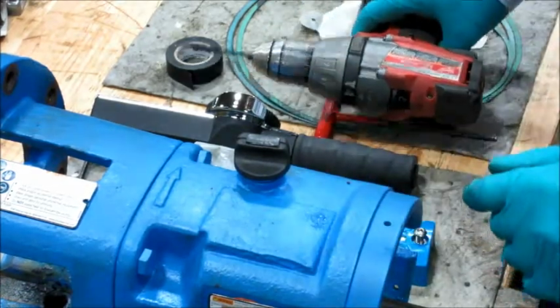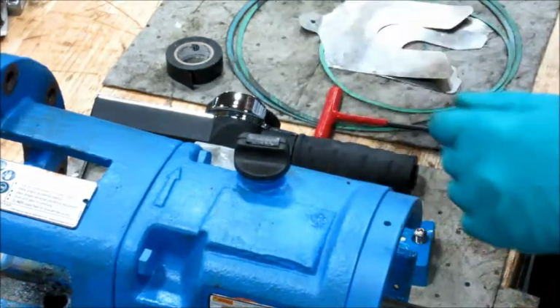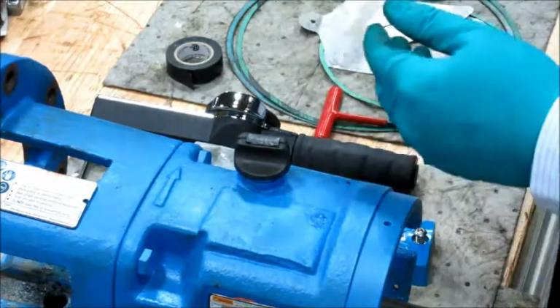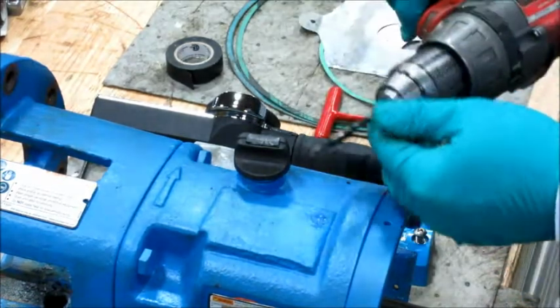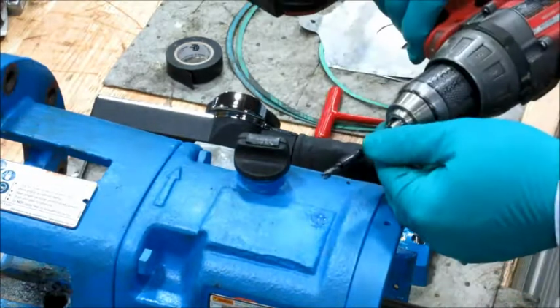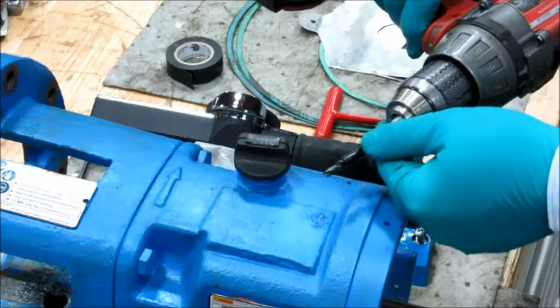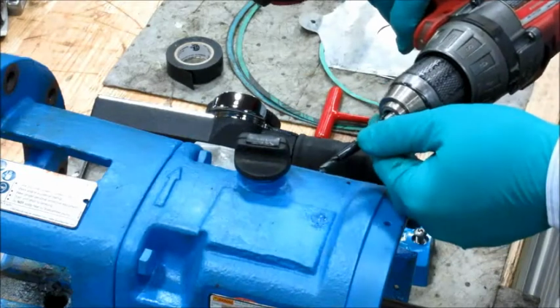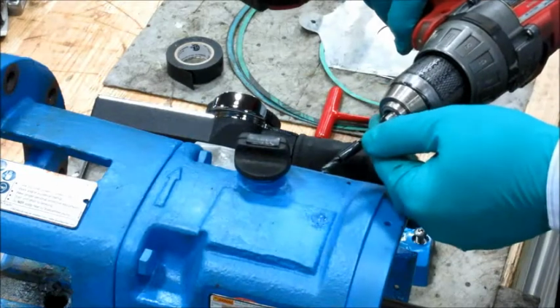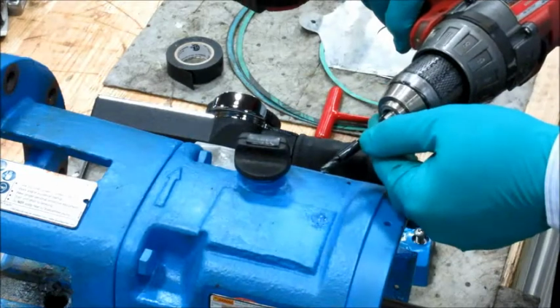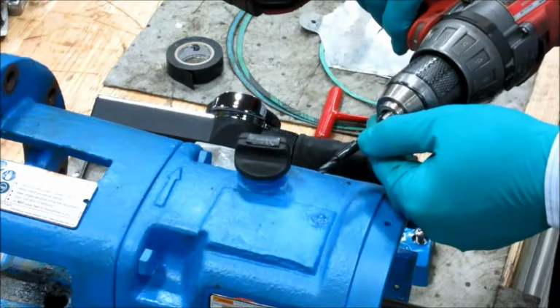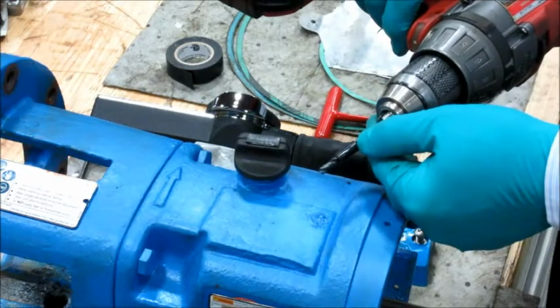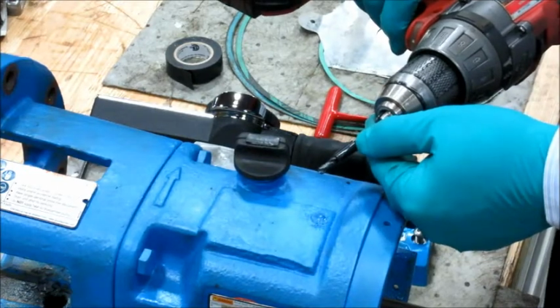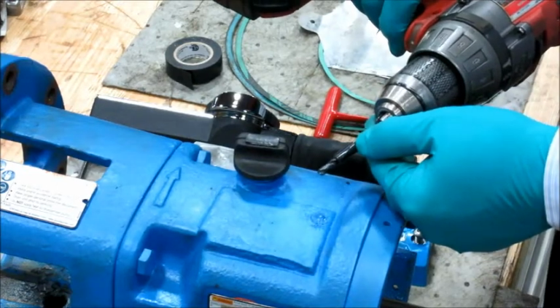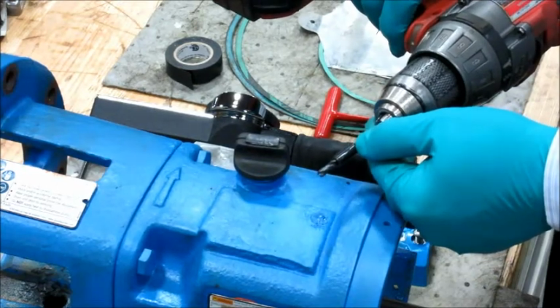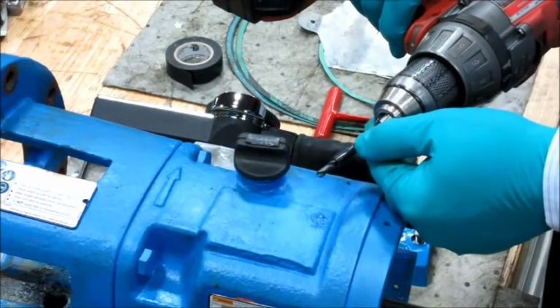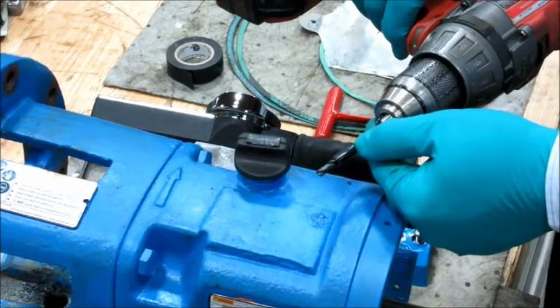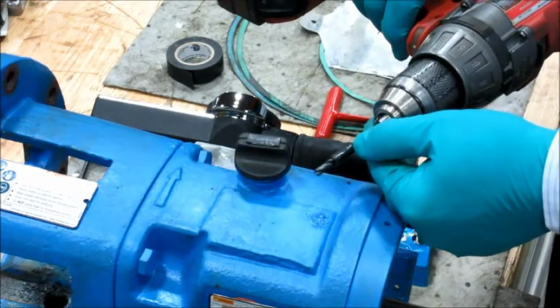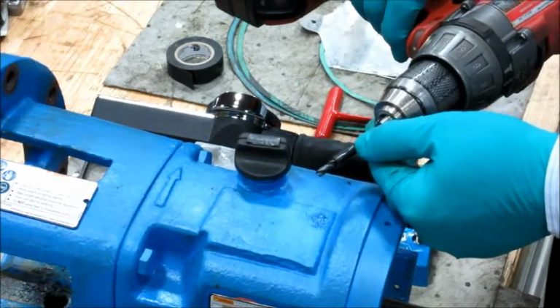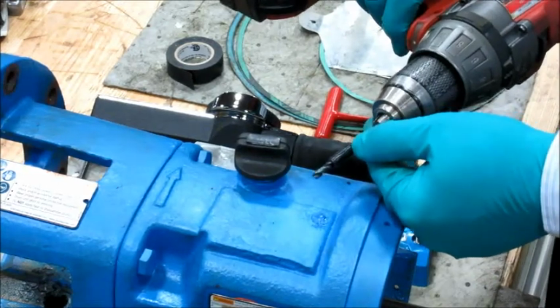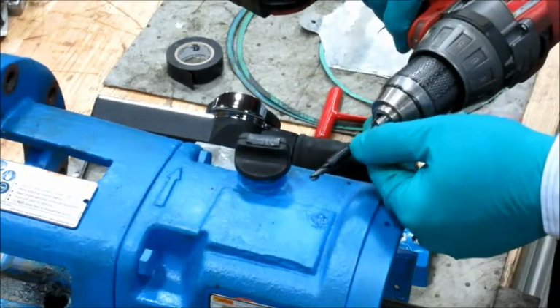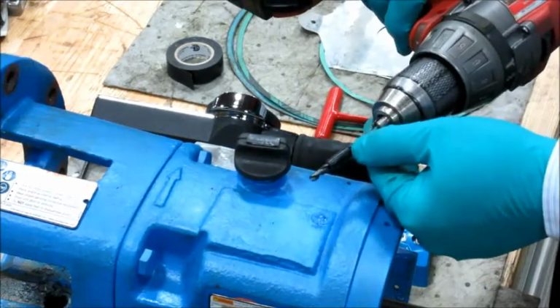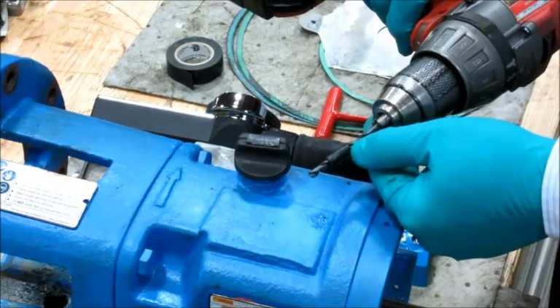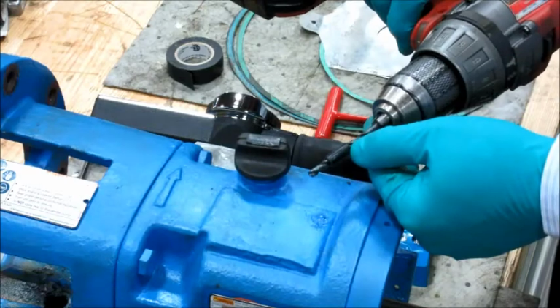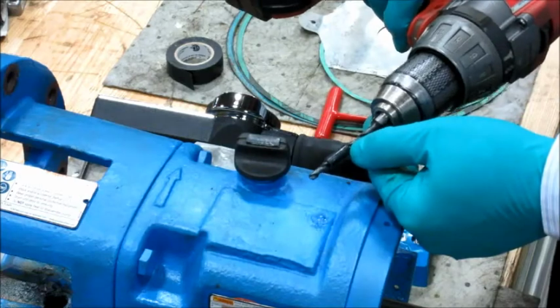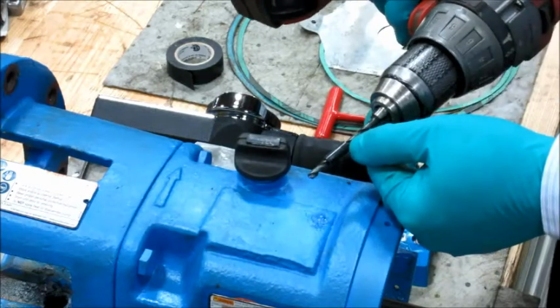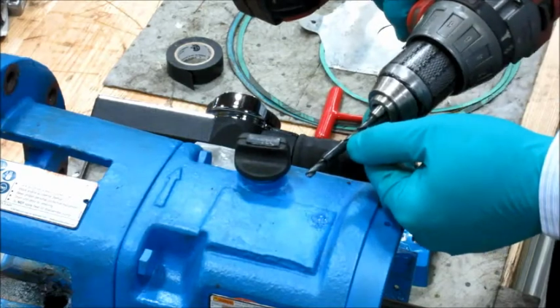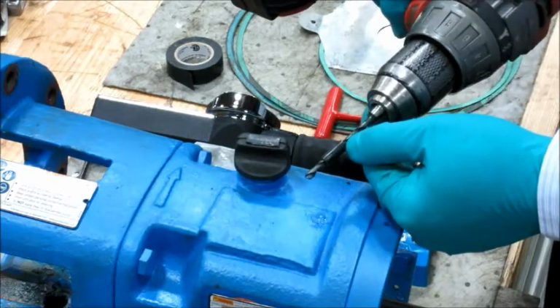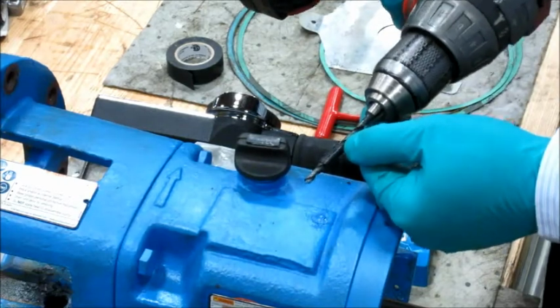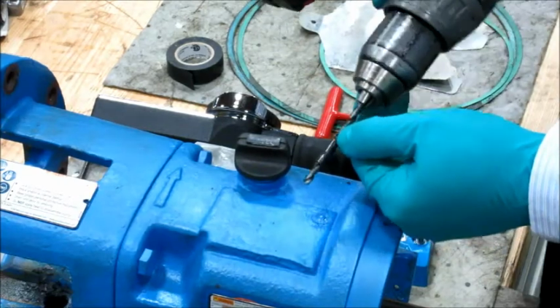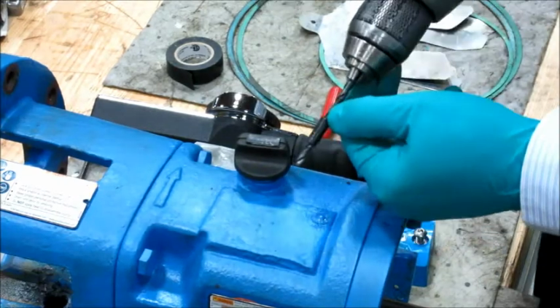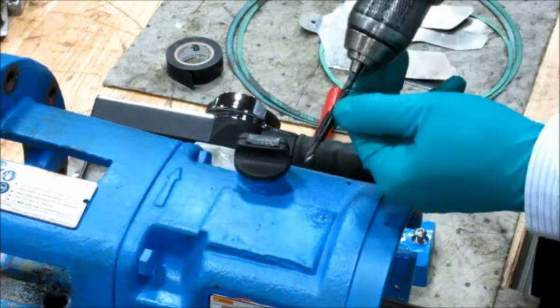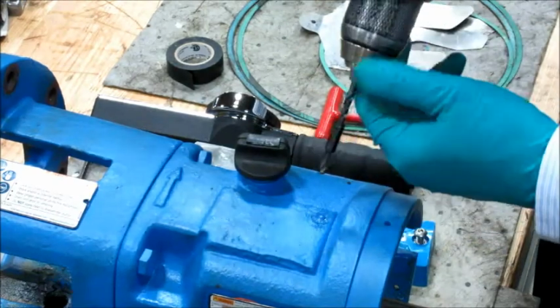We'll drill and tap the casting using a standard tap drill size for 1/4-28. It's a good idea to use a collar stop on the drill bit so that you don't go too deep into the casting.